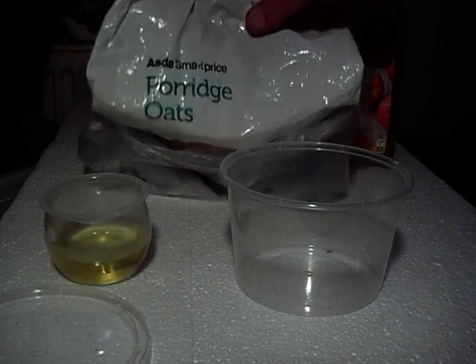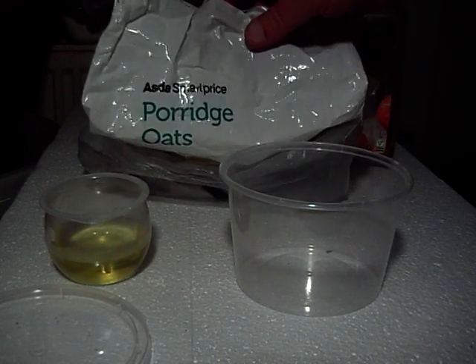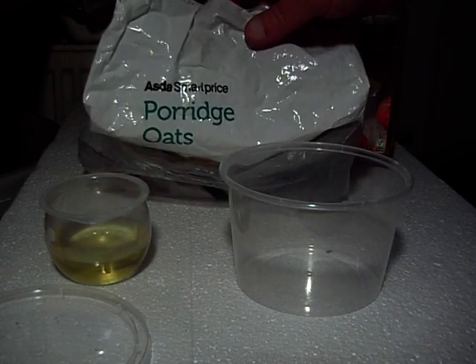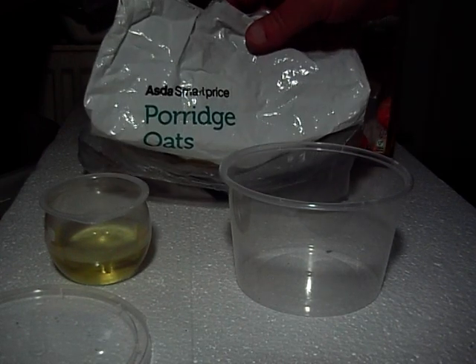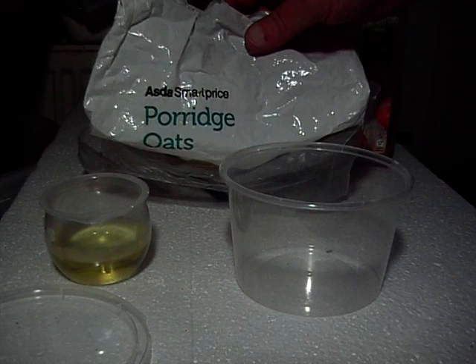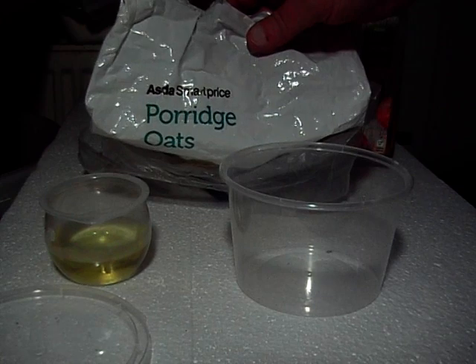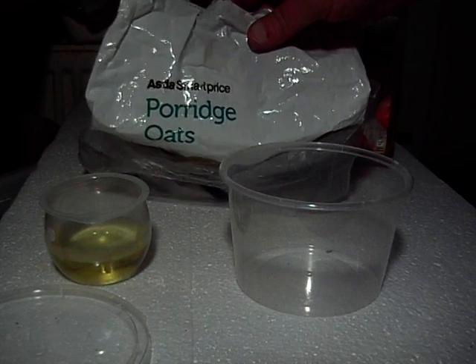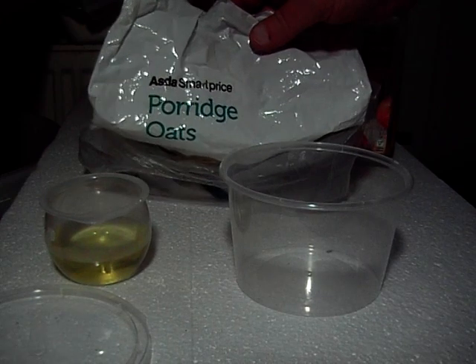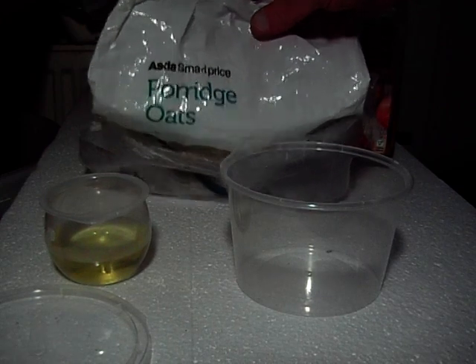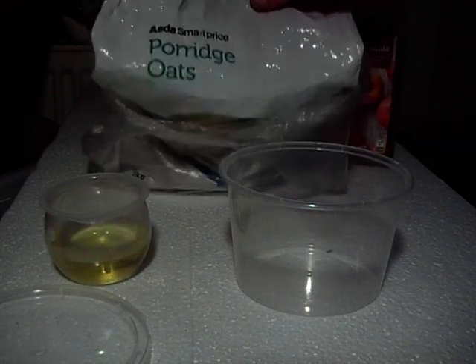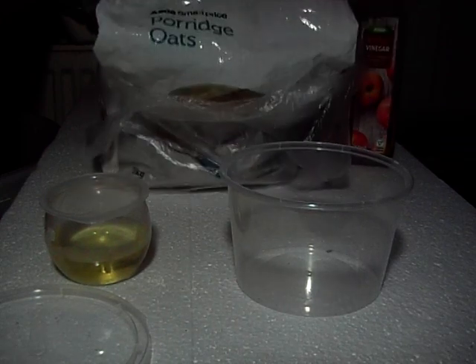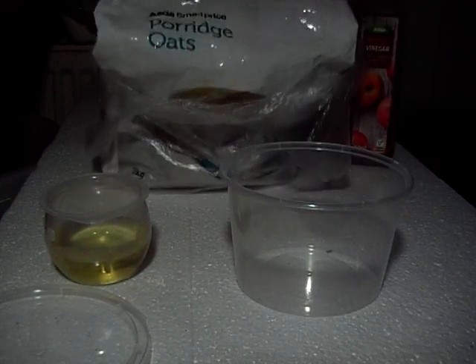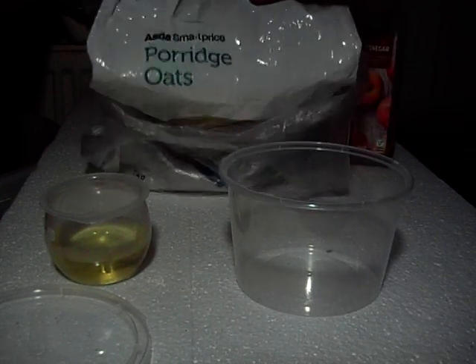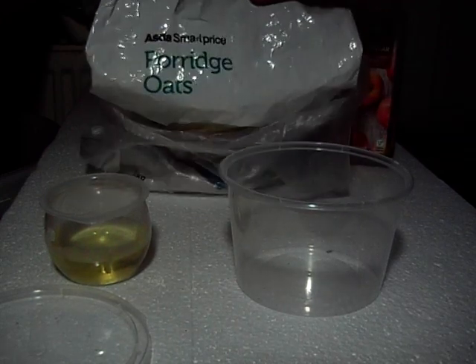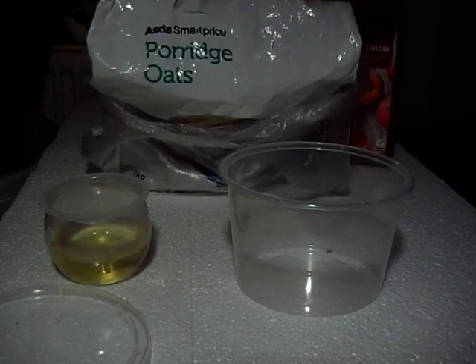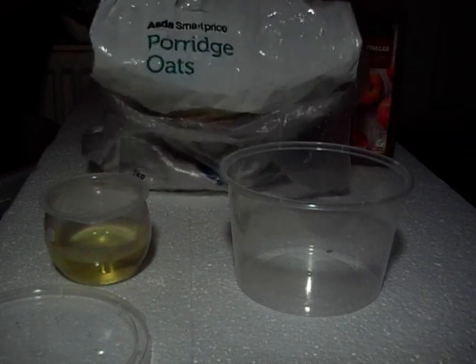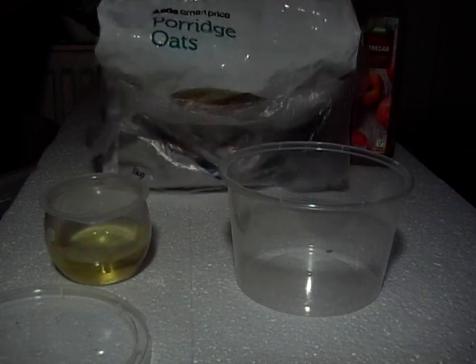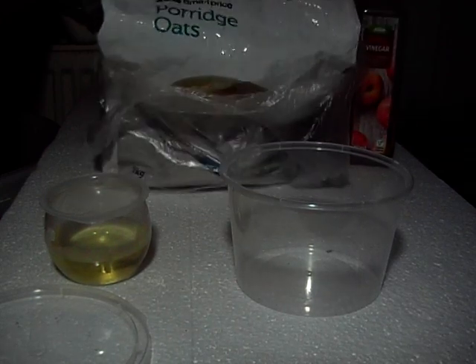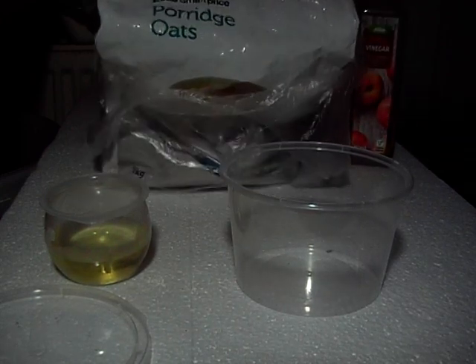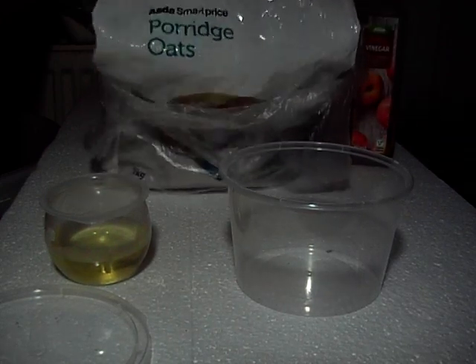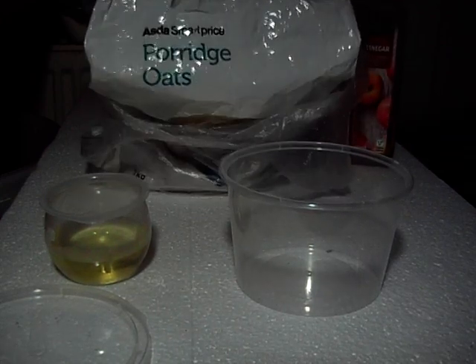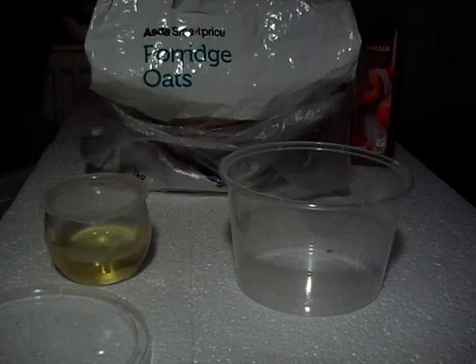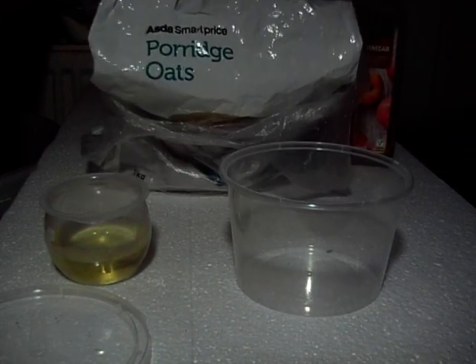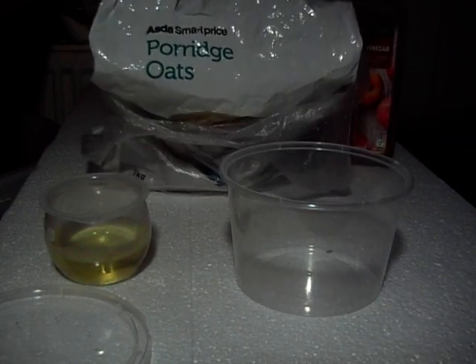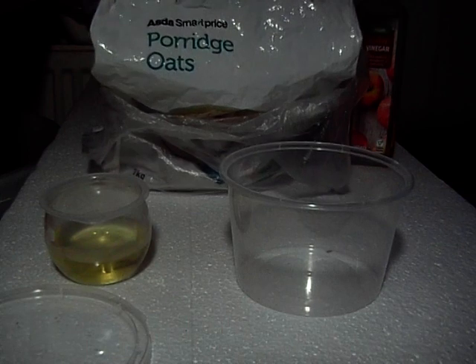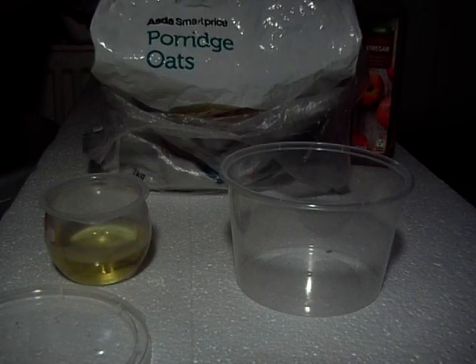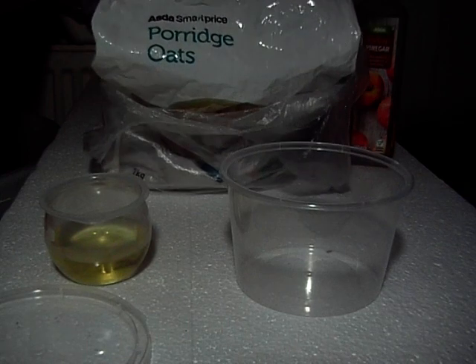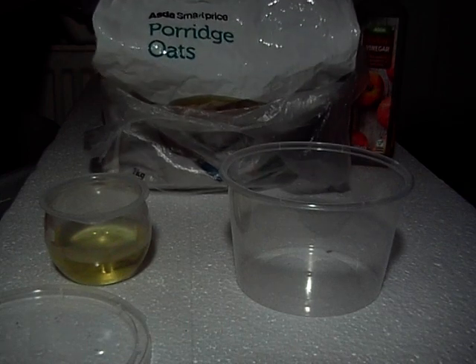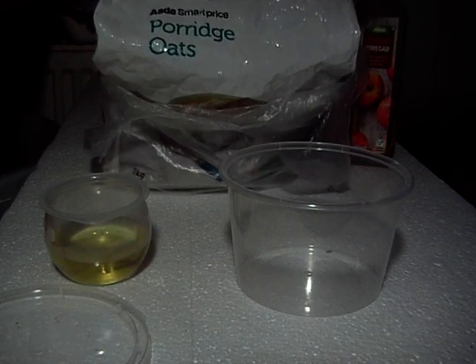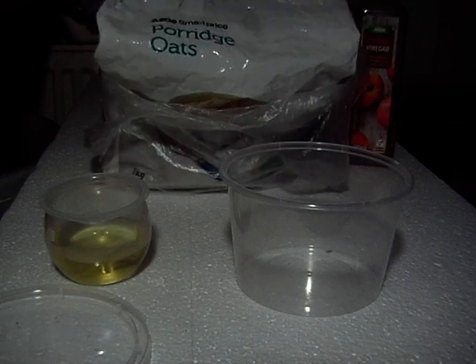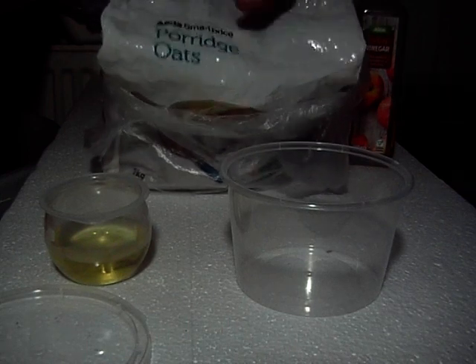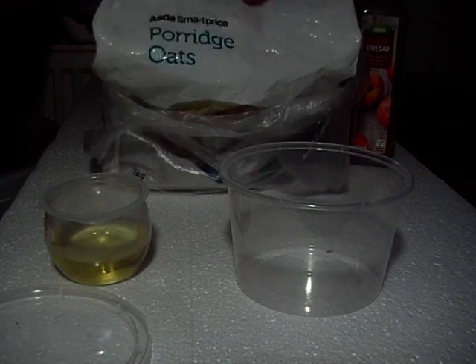Cheapest porridge oats you can get. Ten bob a bag, less even sometimes. You'll need a bag of them.